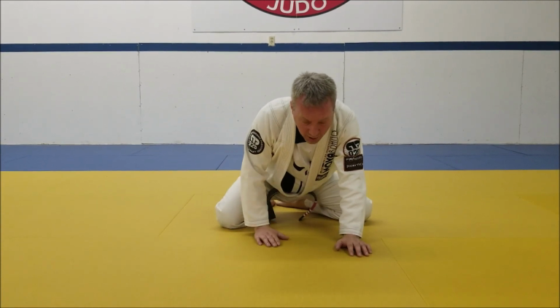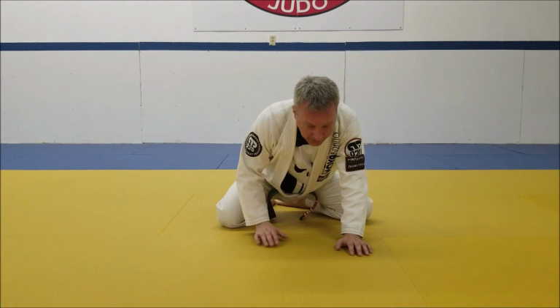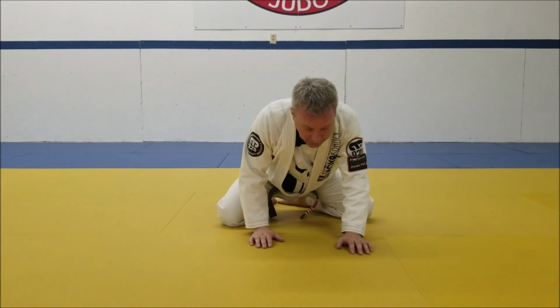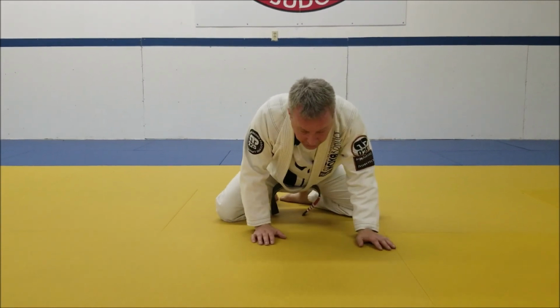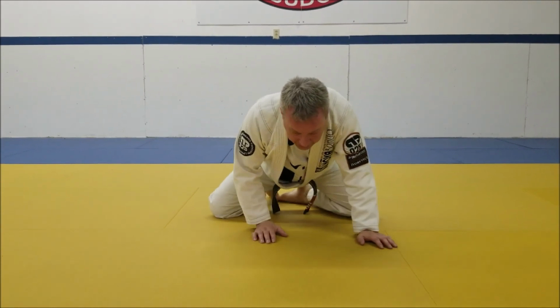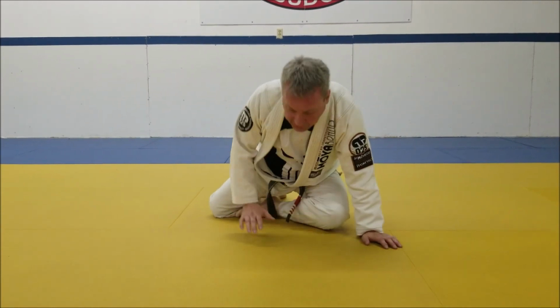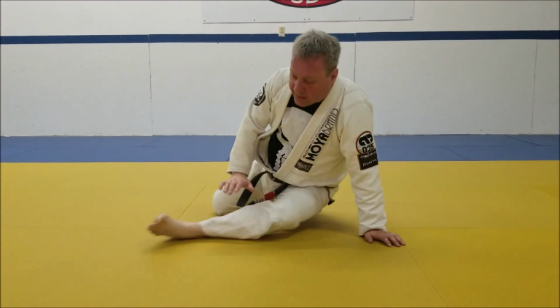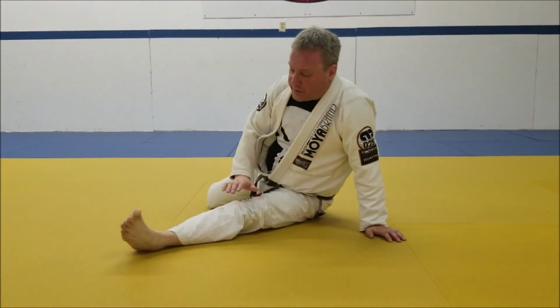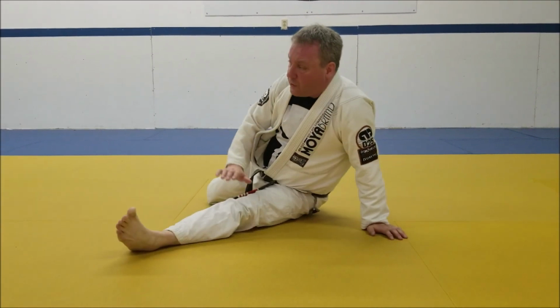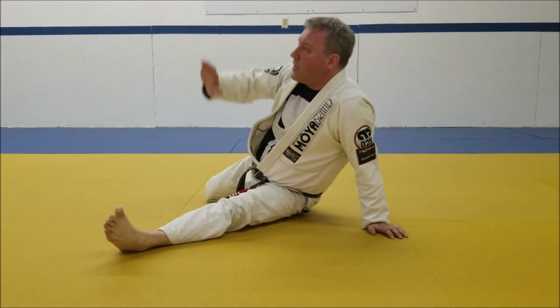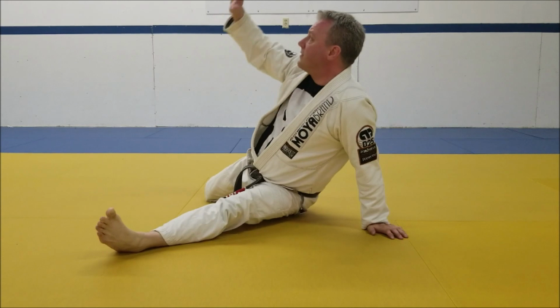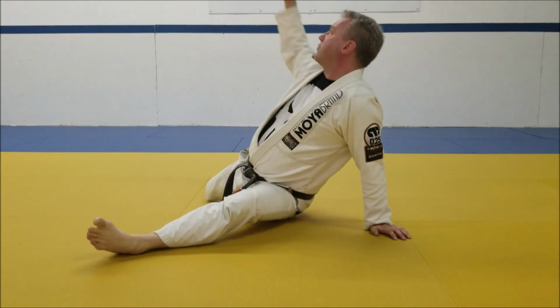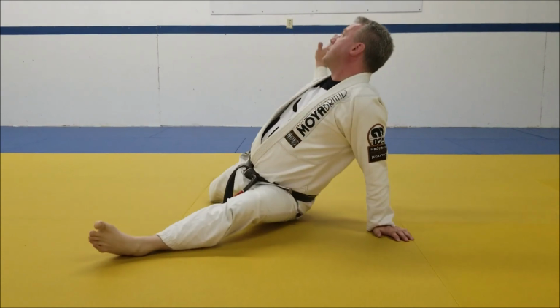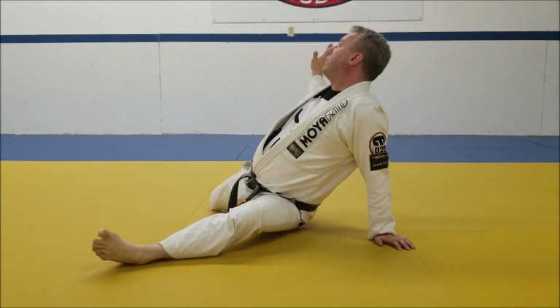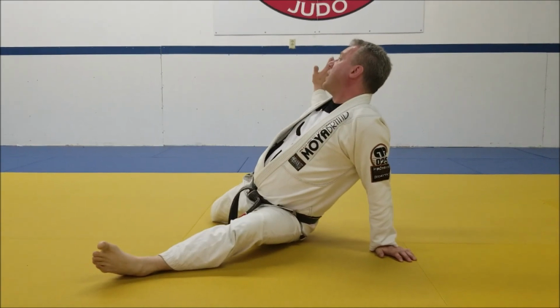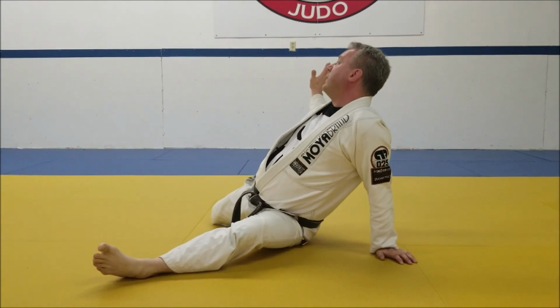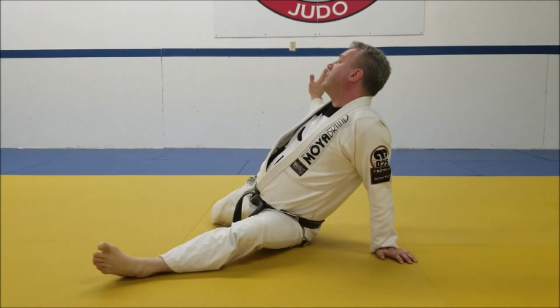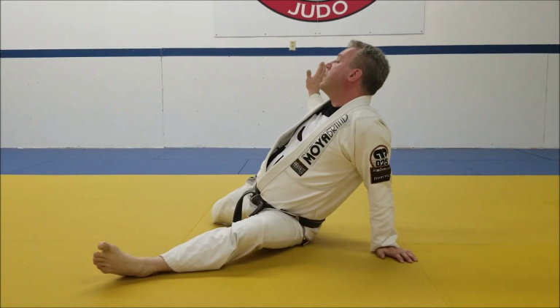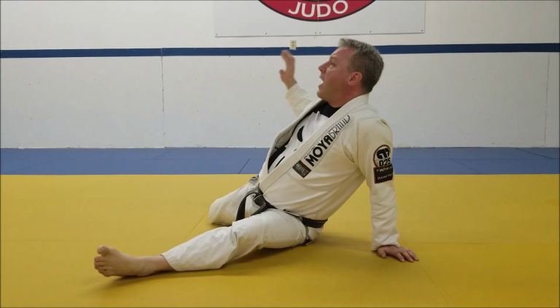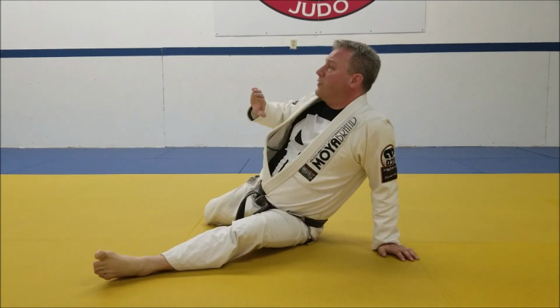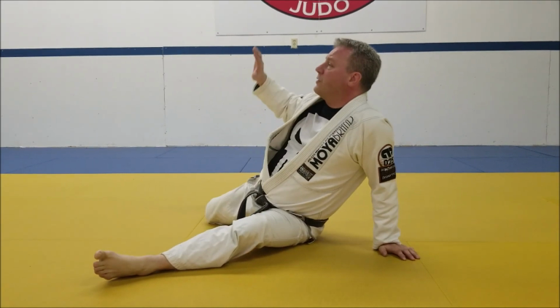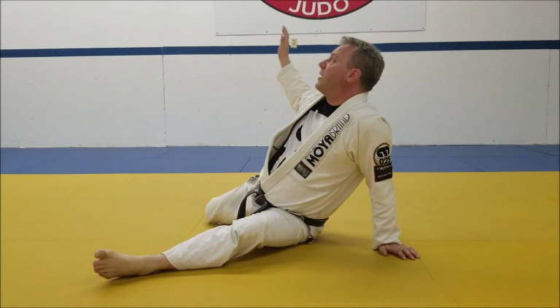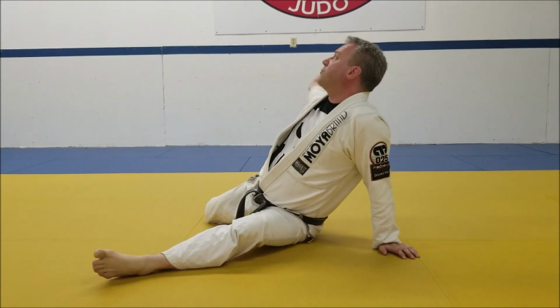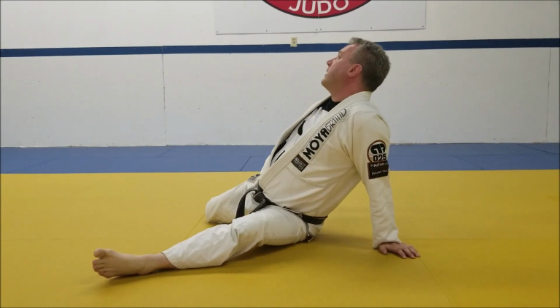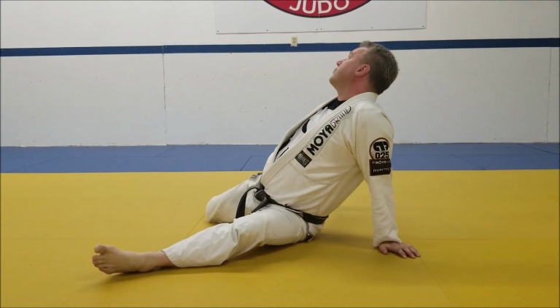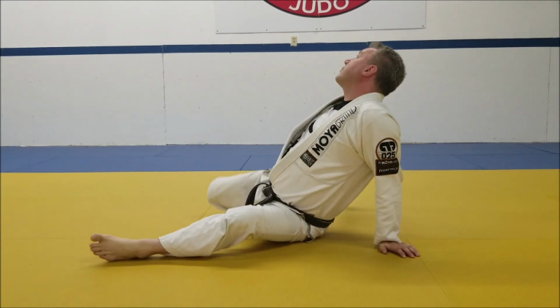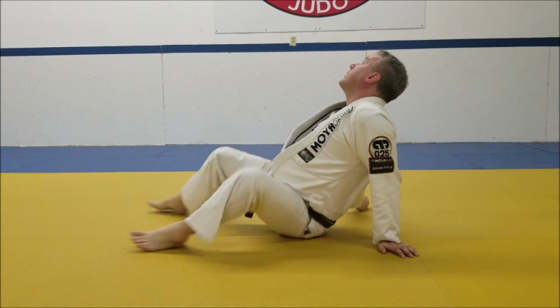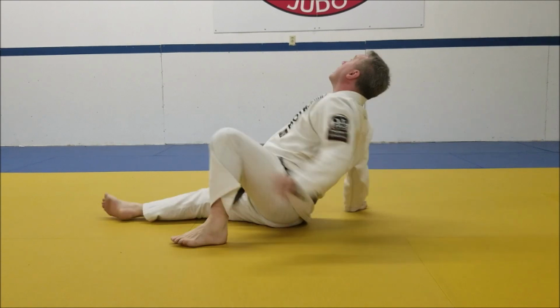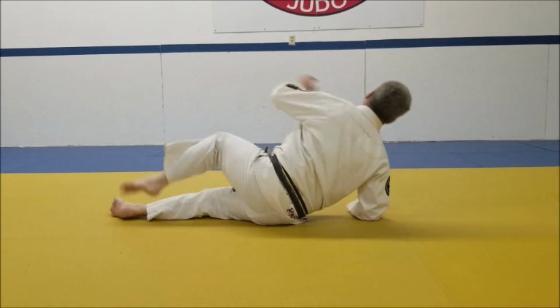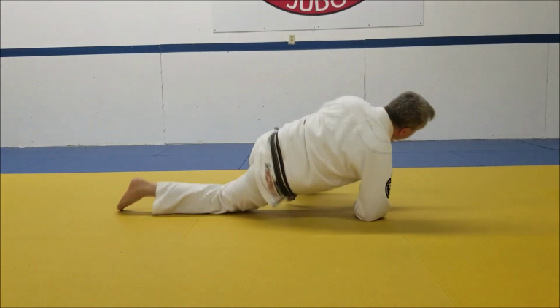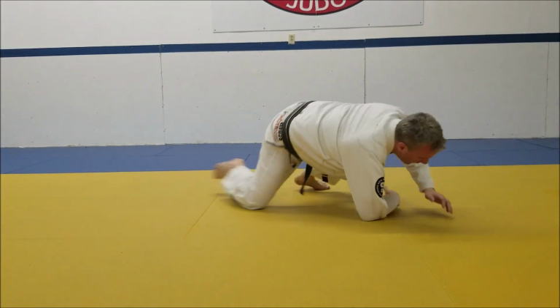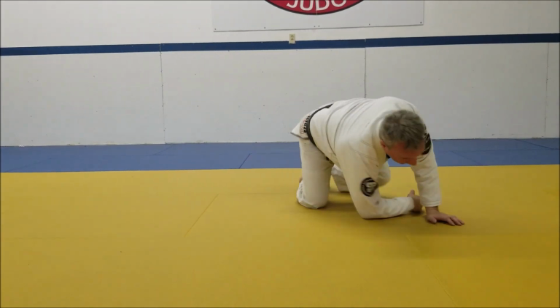What I want to do here is start to sit out with this foot, this elbow's going to come over top here, and during this wrestler's switch what I do is reach through here, arch back and through and around.